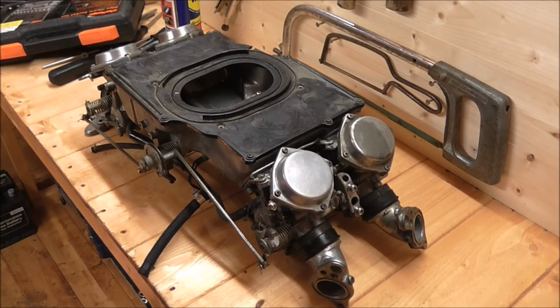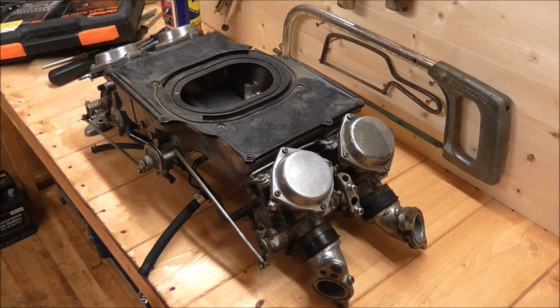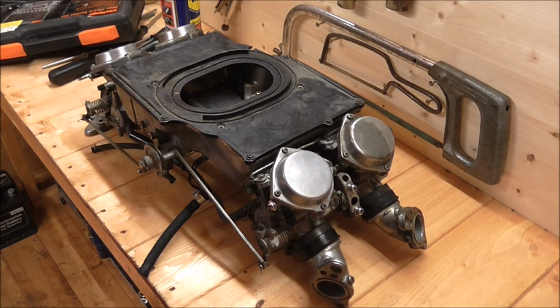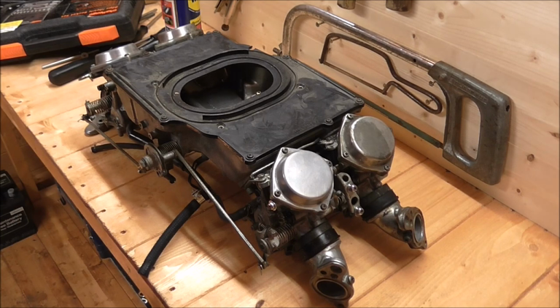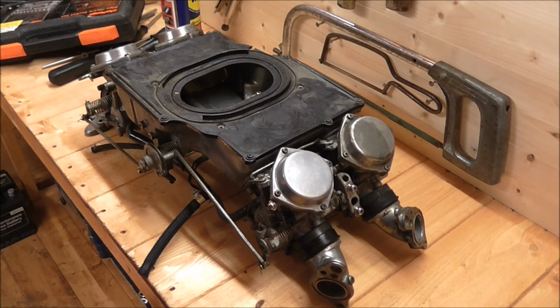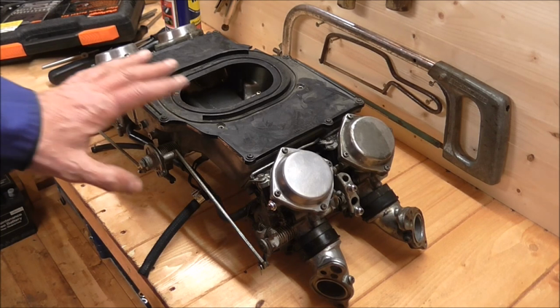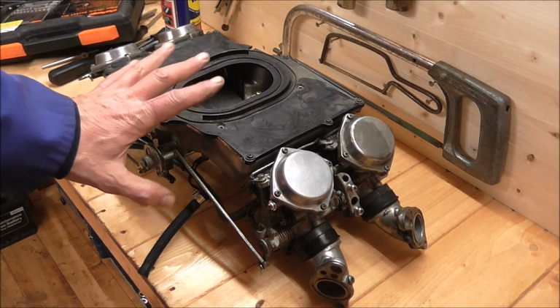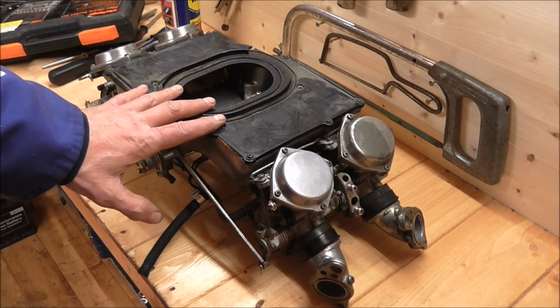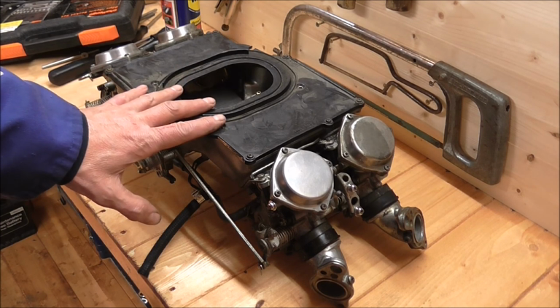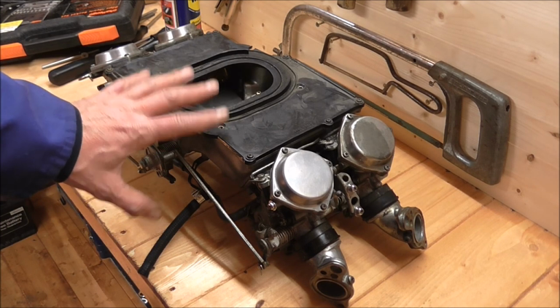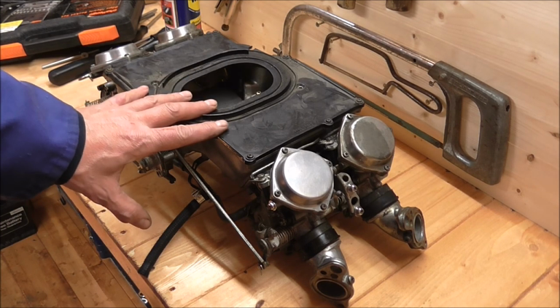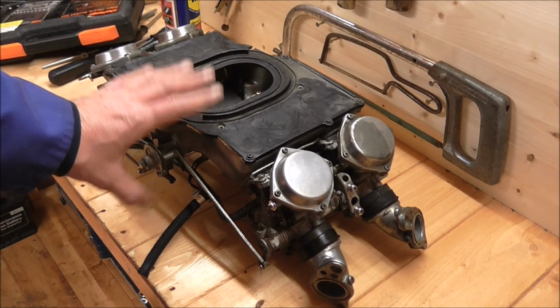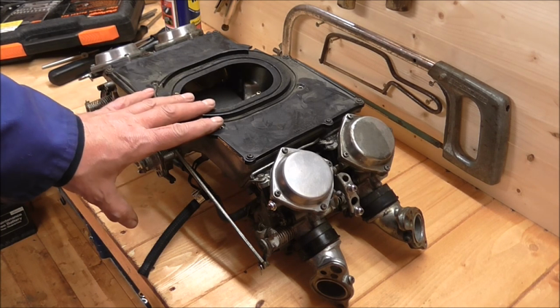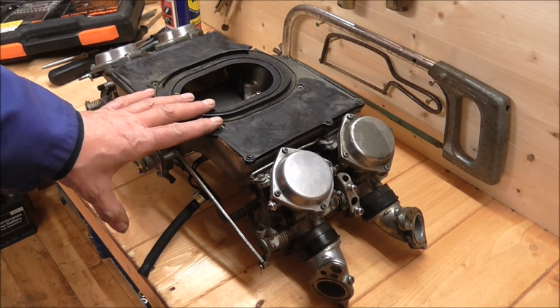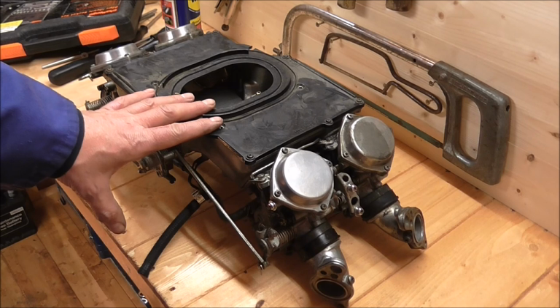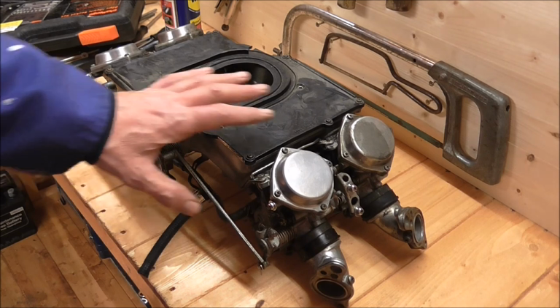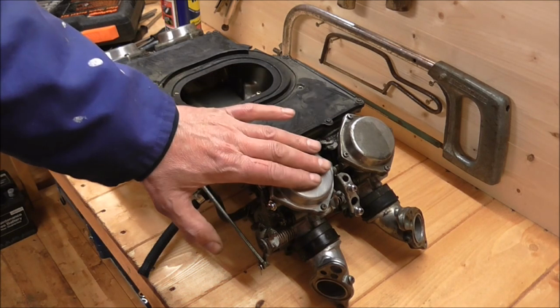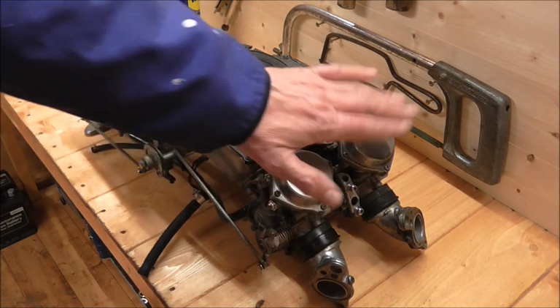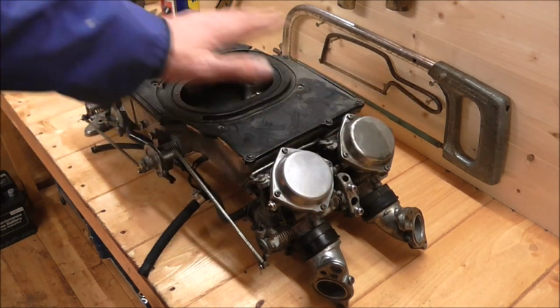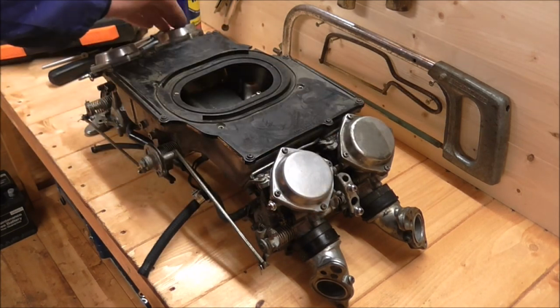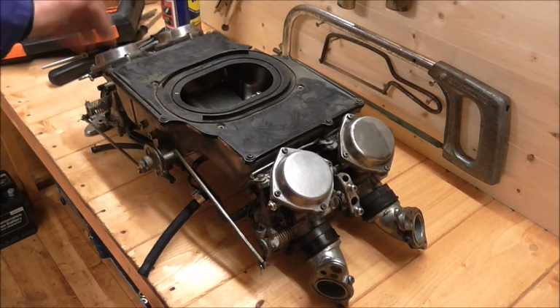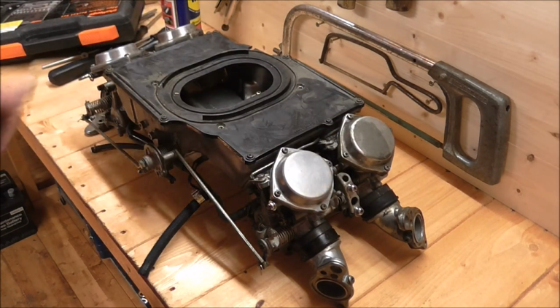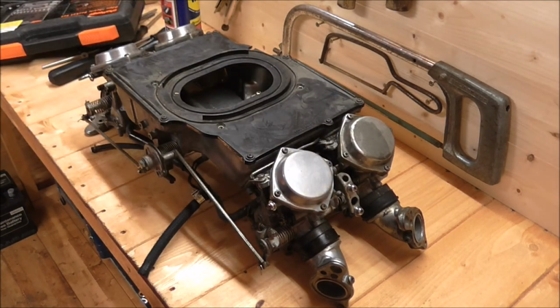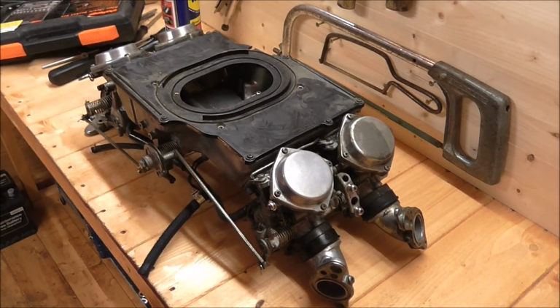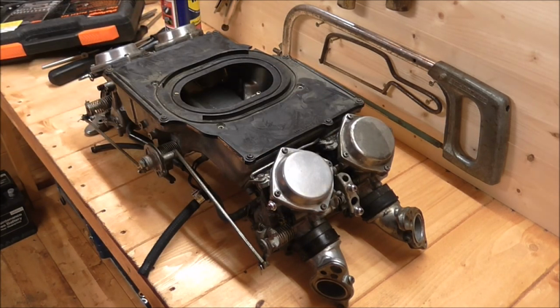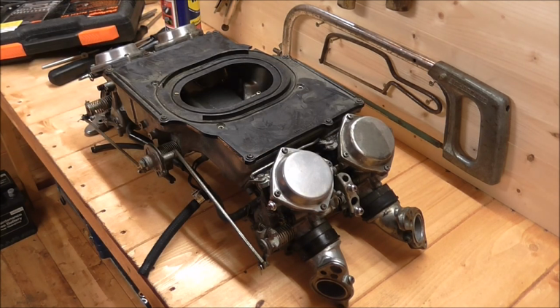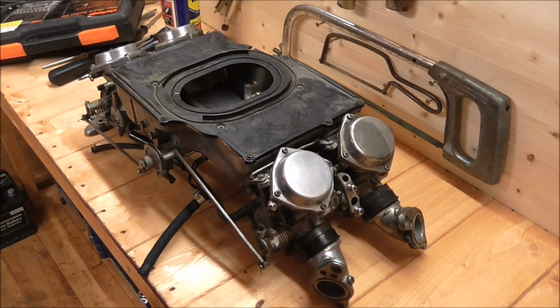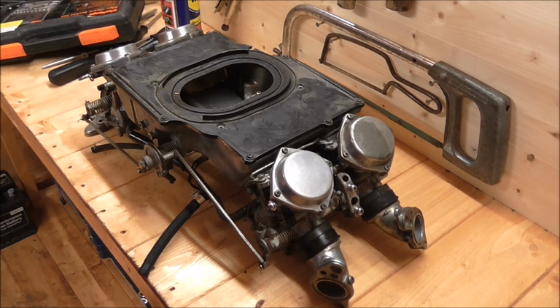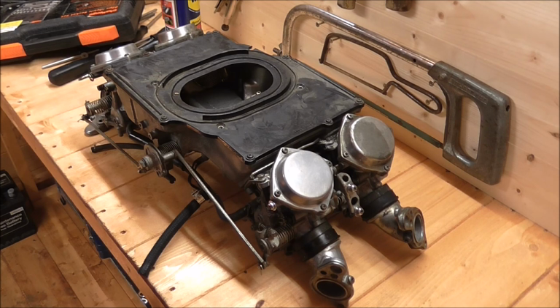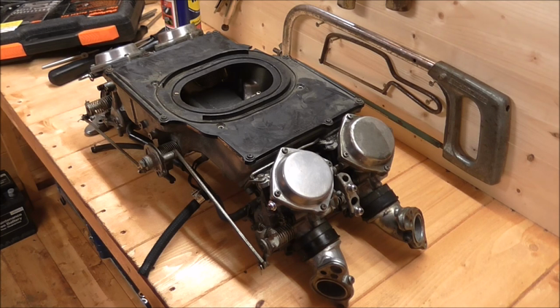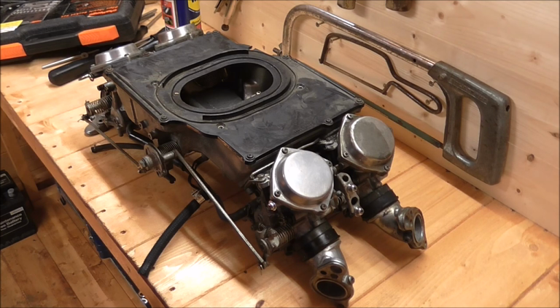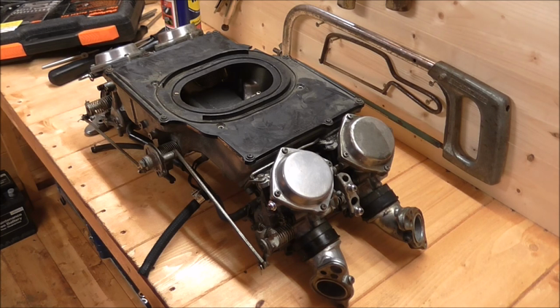First job I'm going to do is take this top cover off - might not need to come off but I'm going to take it off and clean it down anyway. Then I'm going to take these covers off and give them a bit of a clean down. So that's my first two jobs.